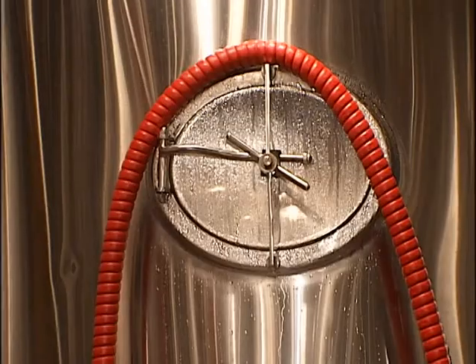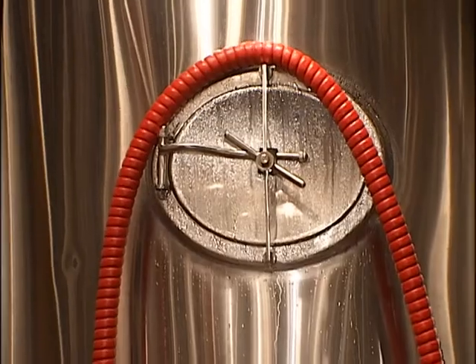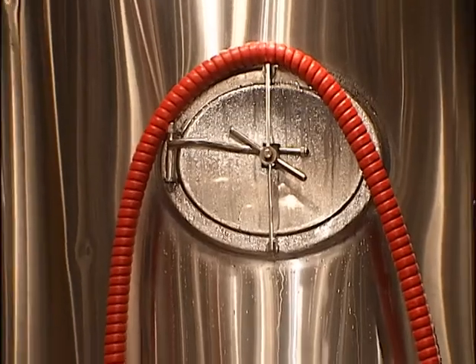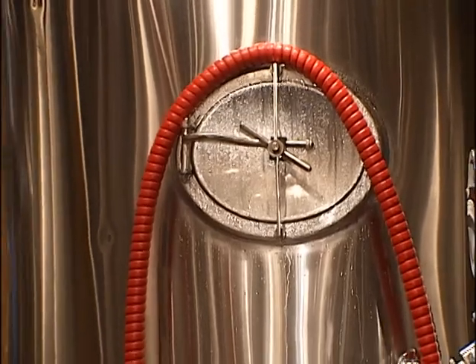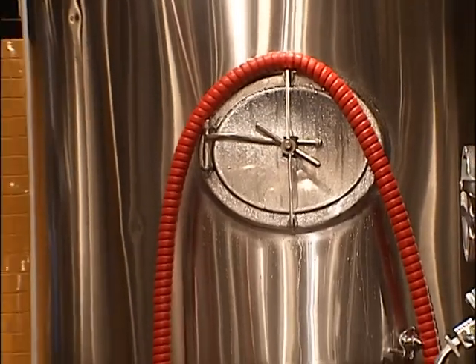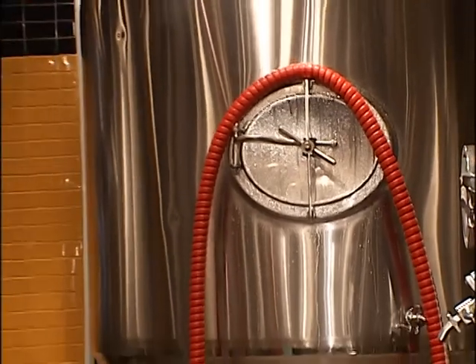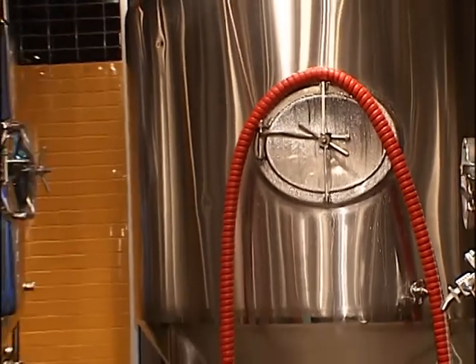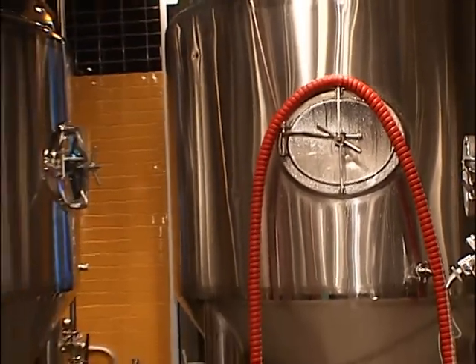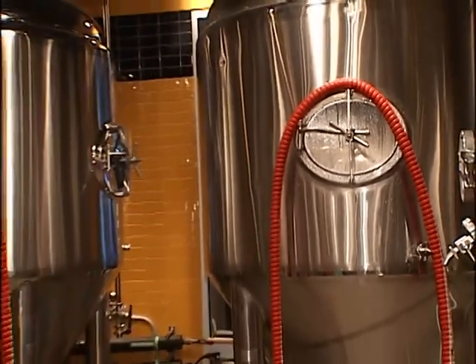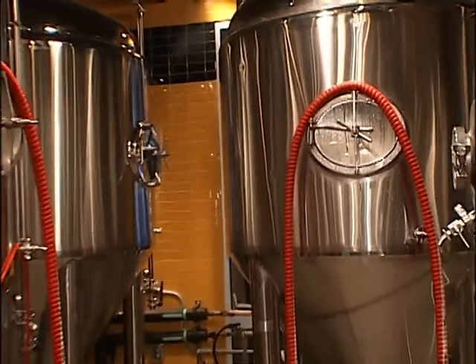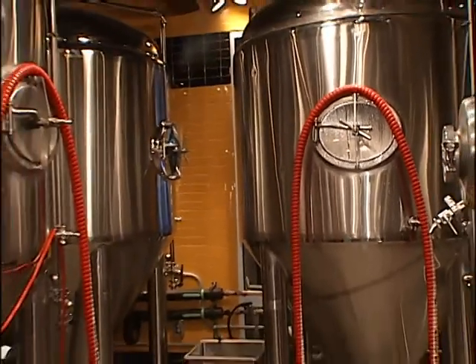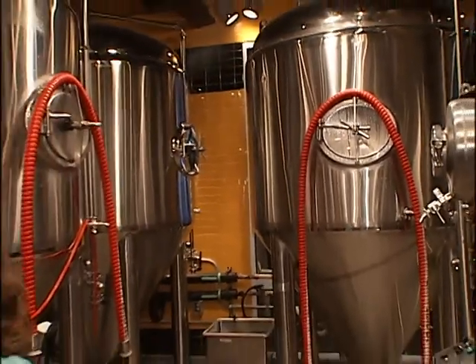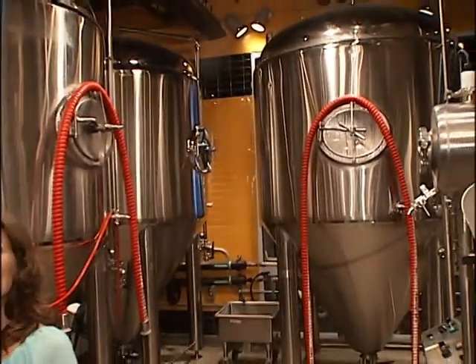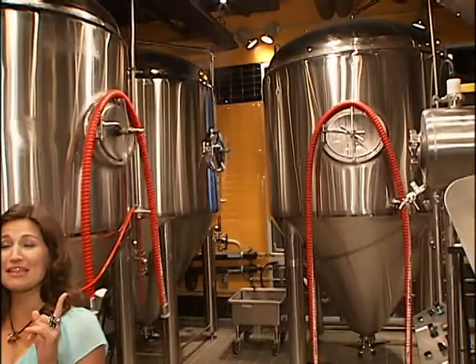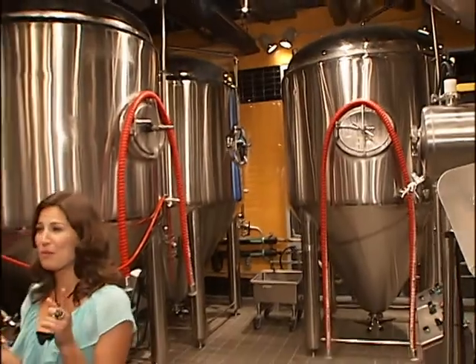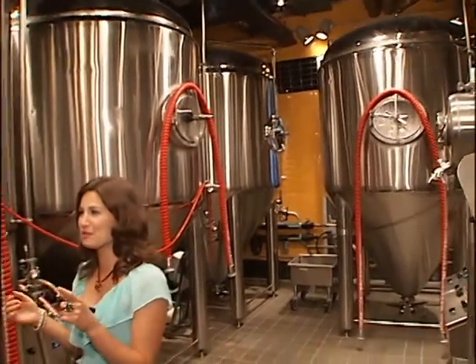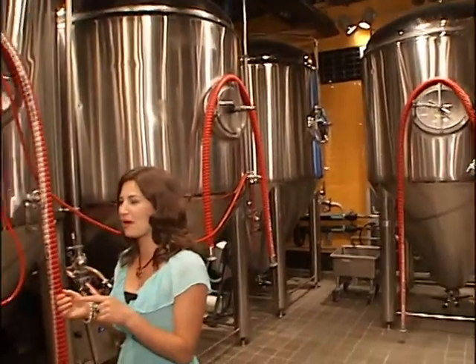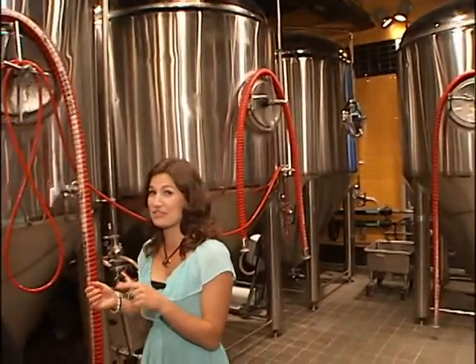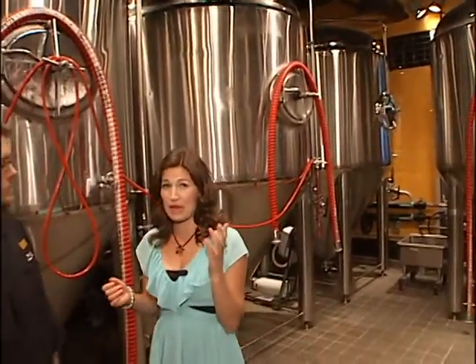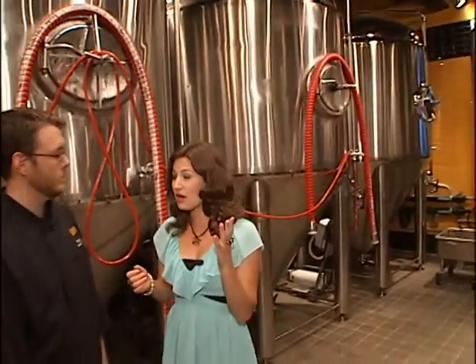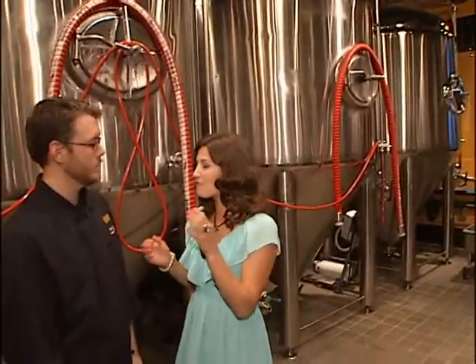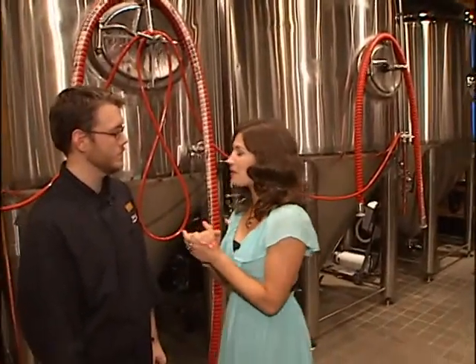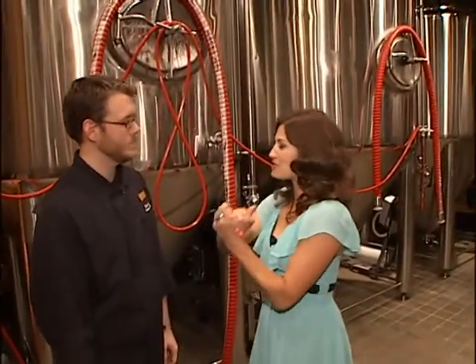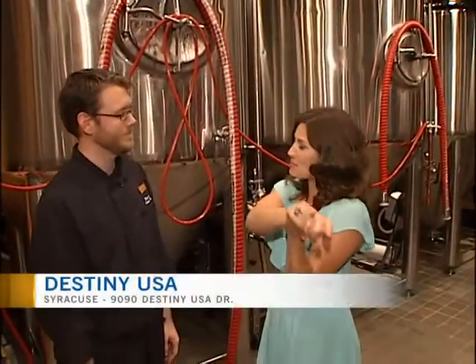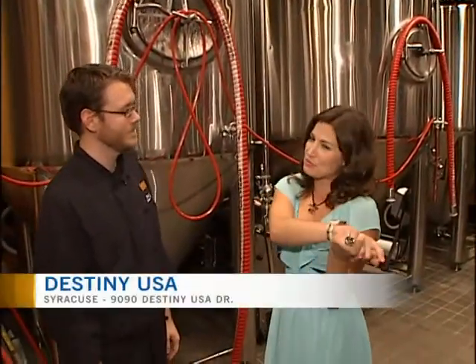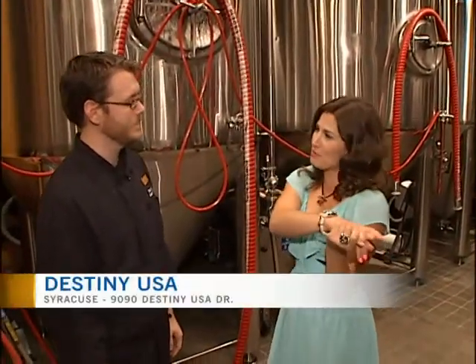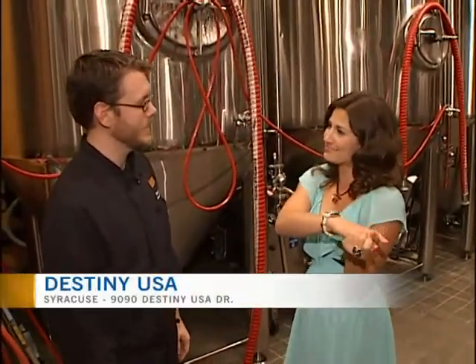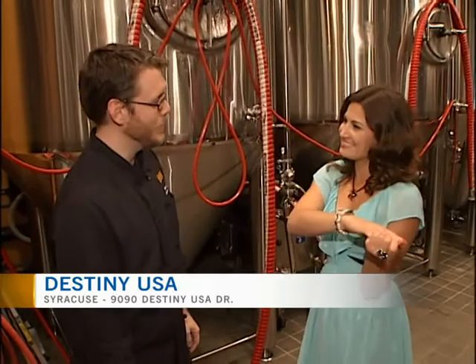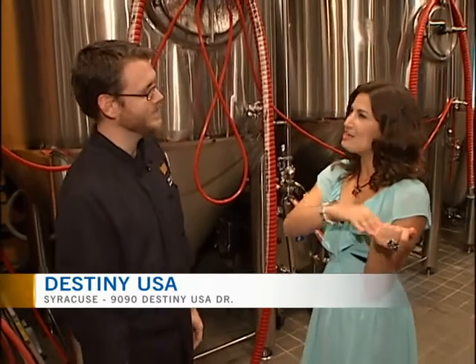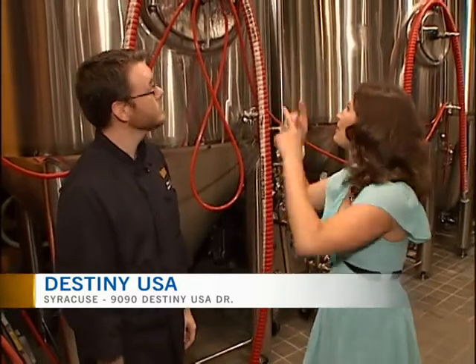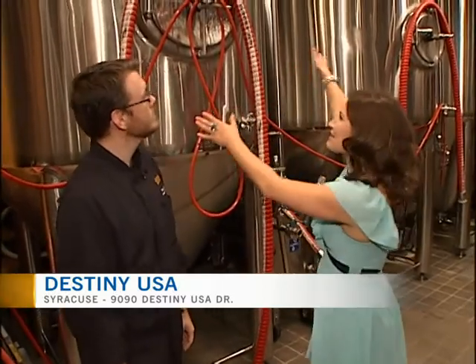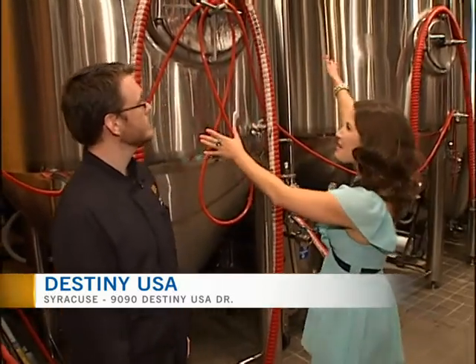We're behind the scenes here at Gordon Biersch, and to explain exactly what we are surrounded by, I've got the general manager of the brewery and restaurant, Matt Swanner. Good morning. Hi, good morning. So what exactly are these called?